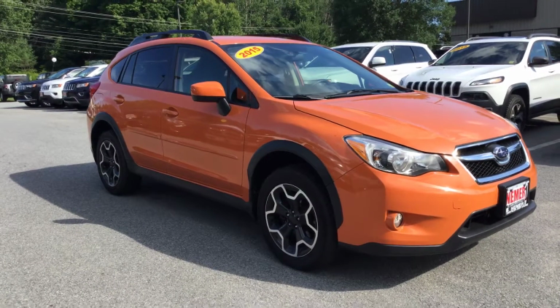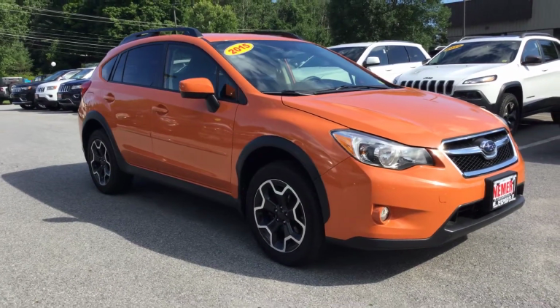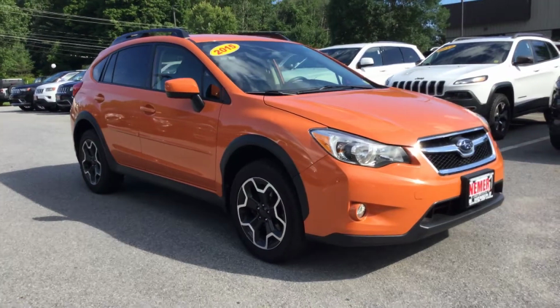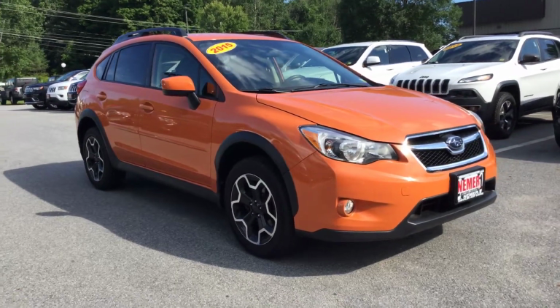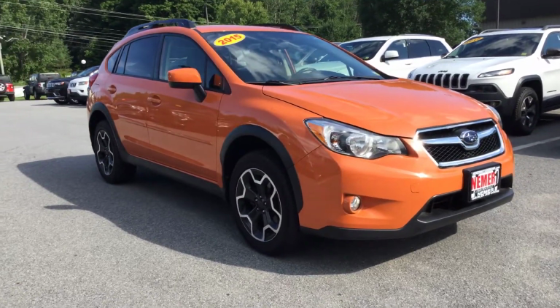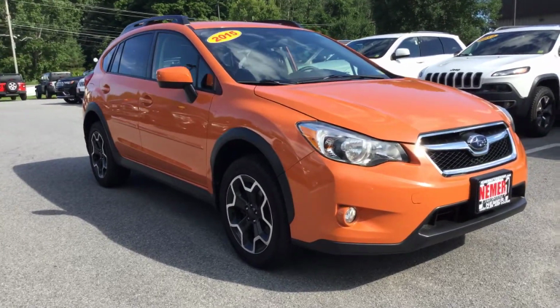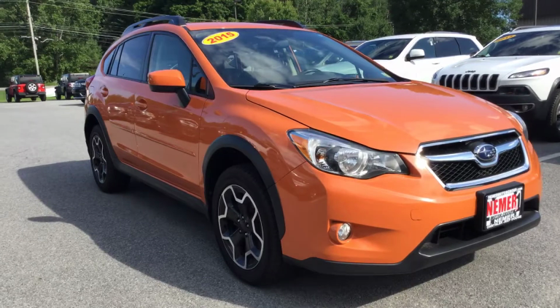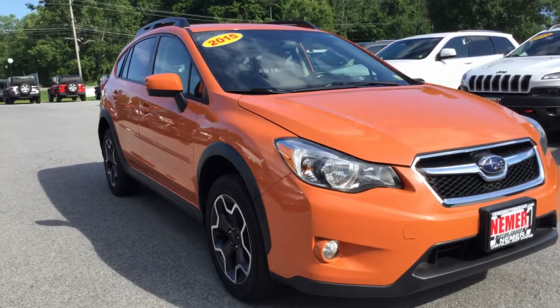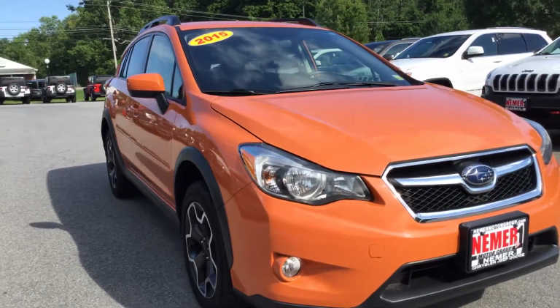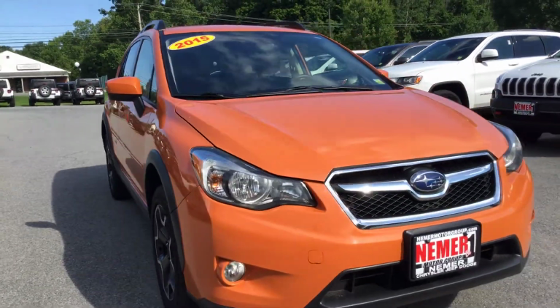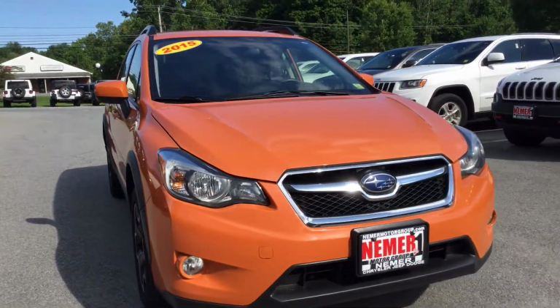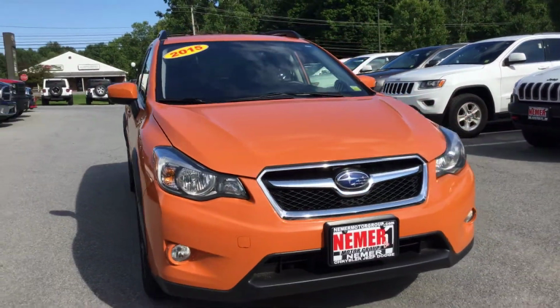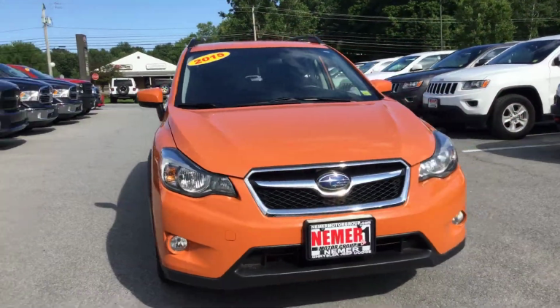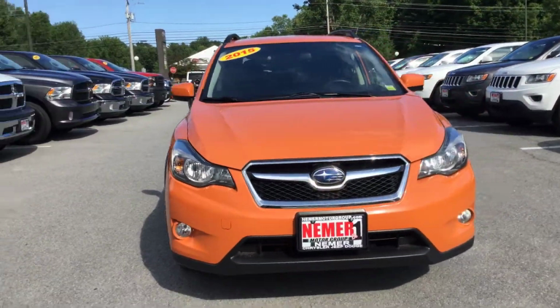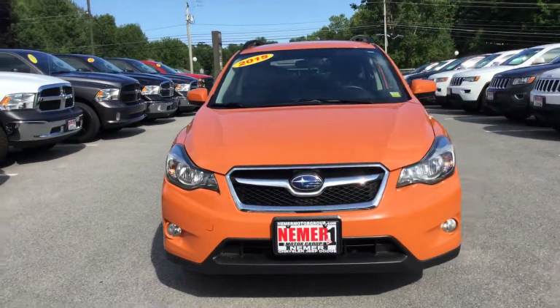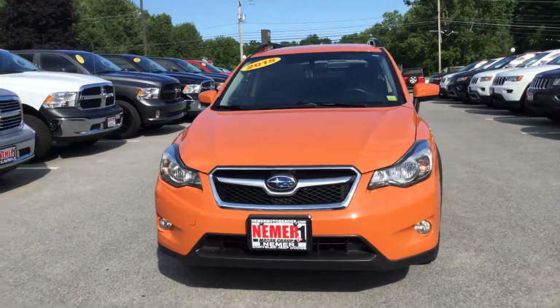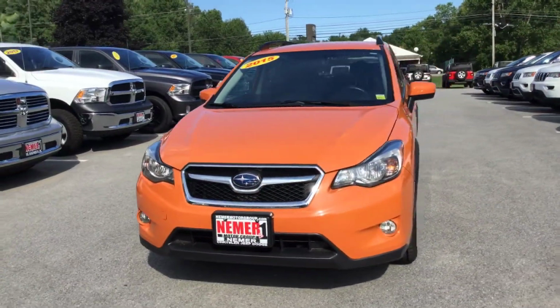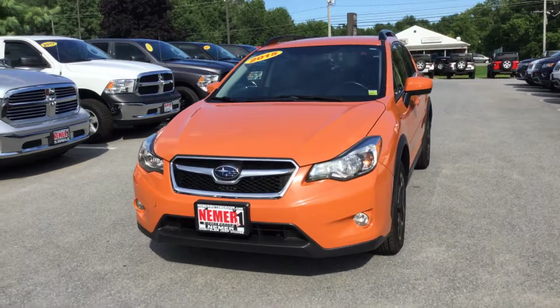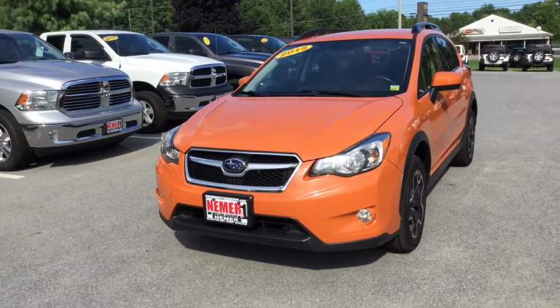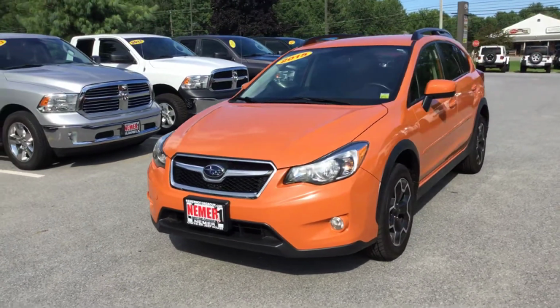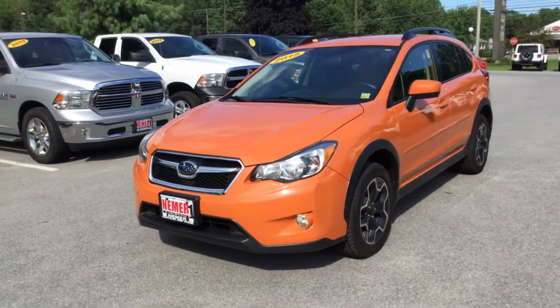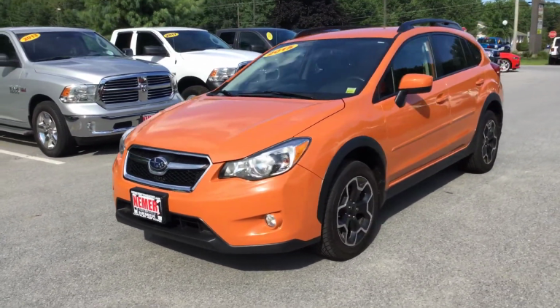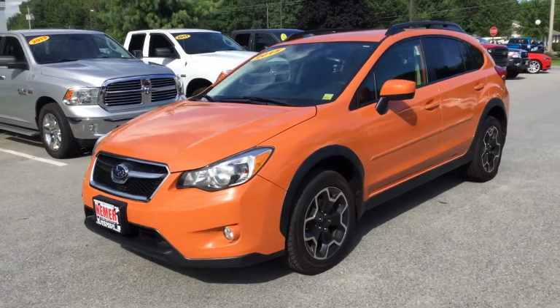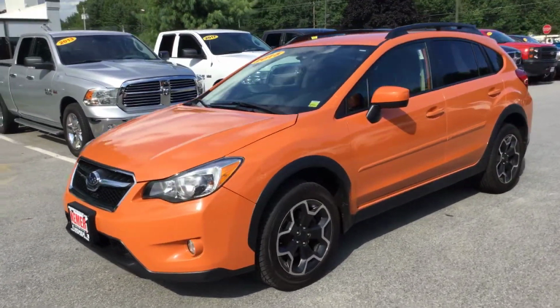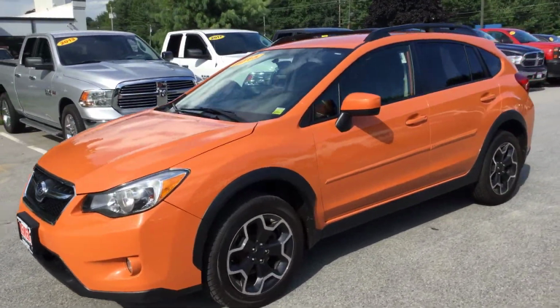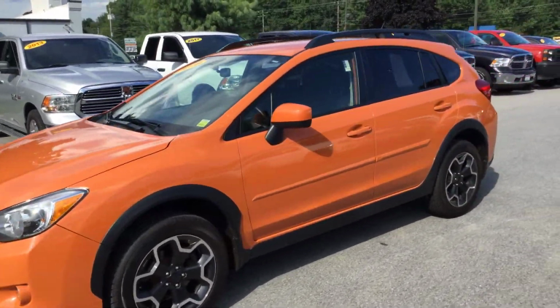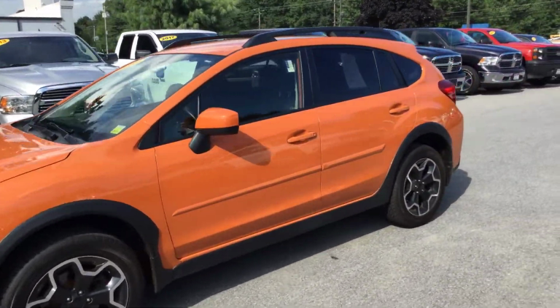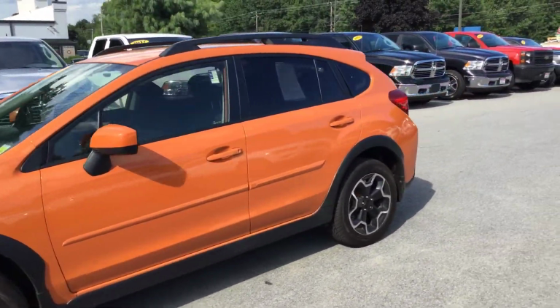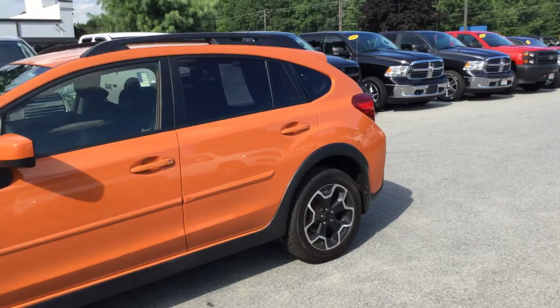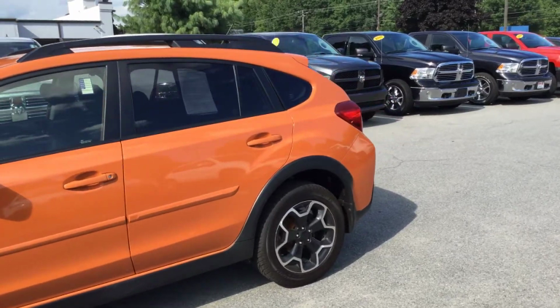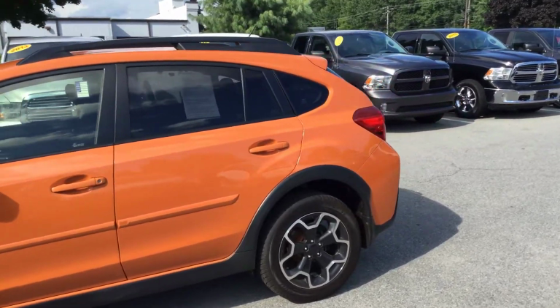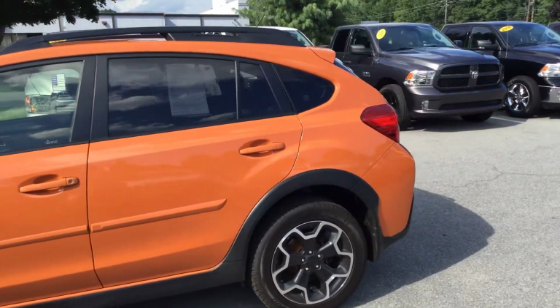Hey, it's Mike at Nemer Chrysler Jeep Dodge Ram of Saratoga, showing you a recent trade-in. This is a 2015 Subaru Crosstrek — an all-wheel drive five-door wagon in an awesome color: tangerine orange. It will definitely stick out from the crowd.